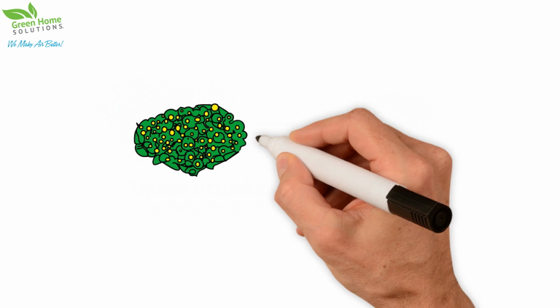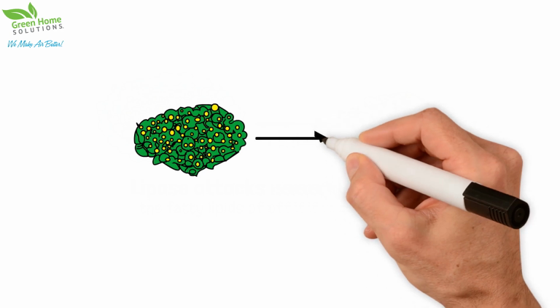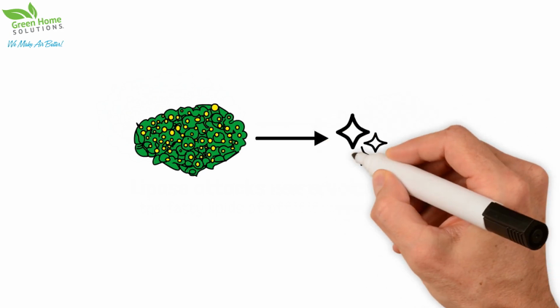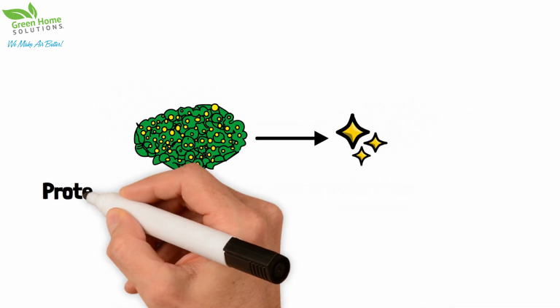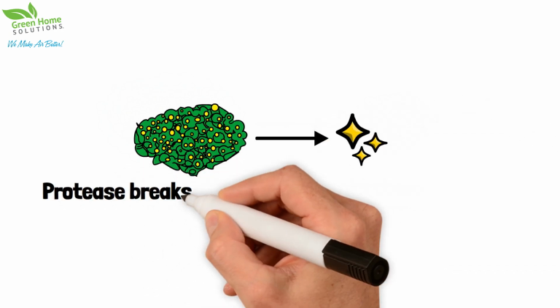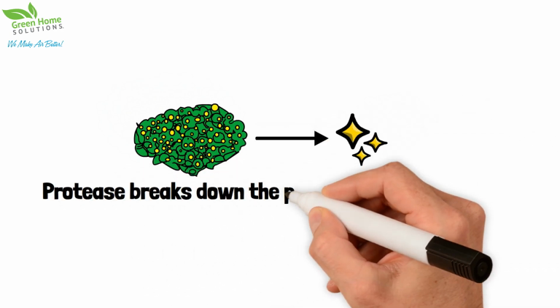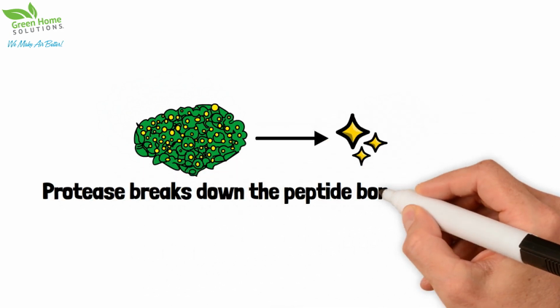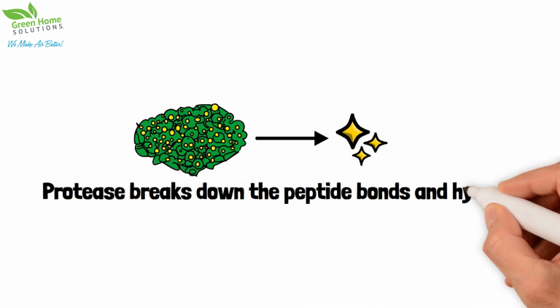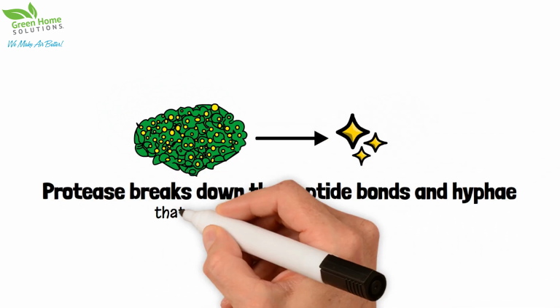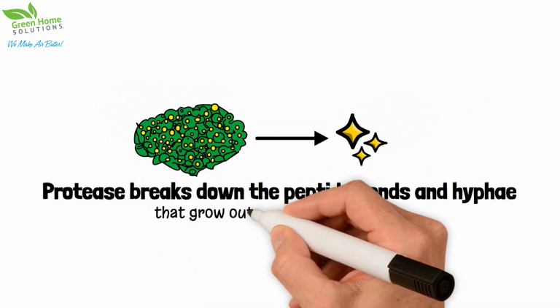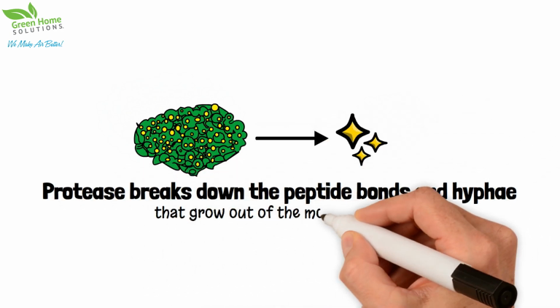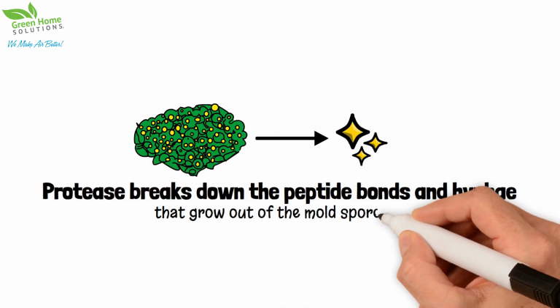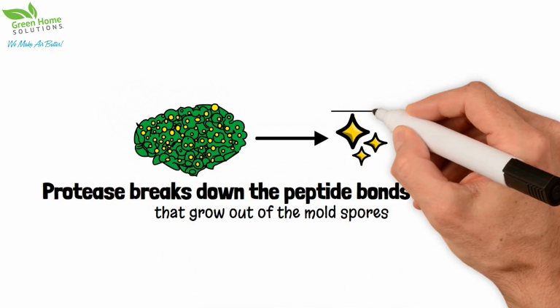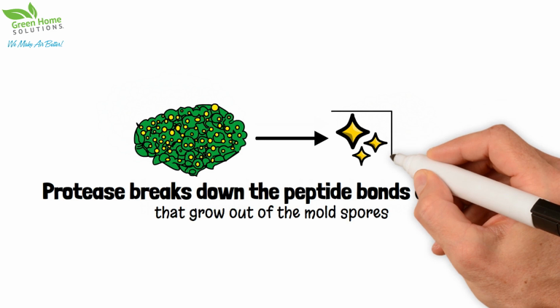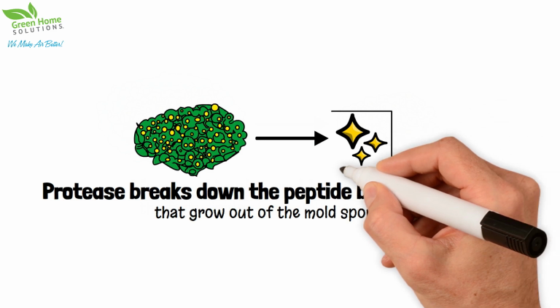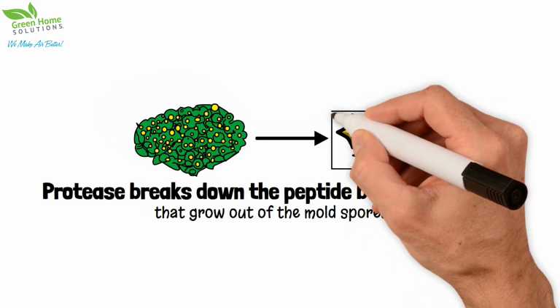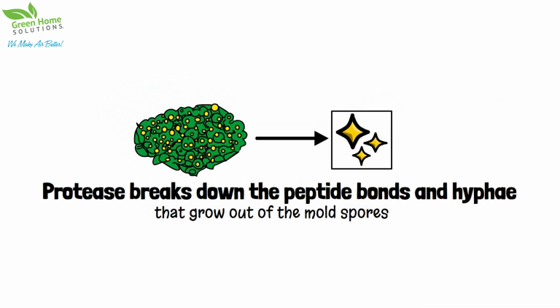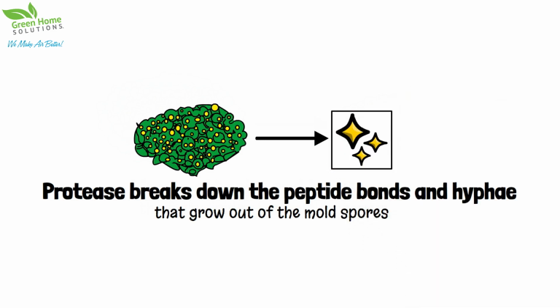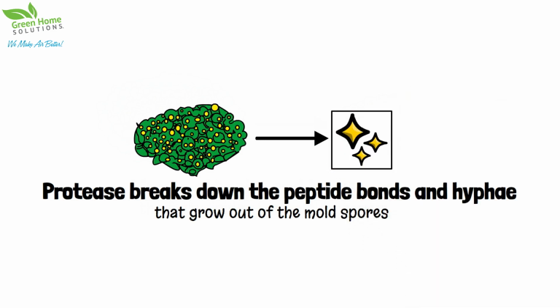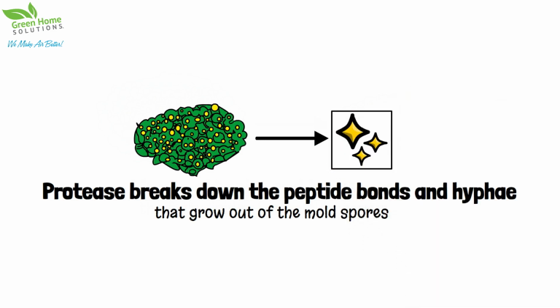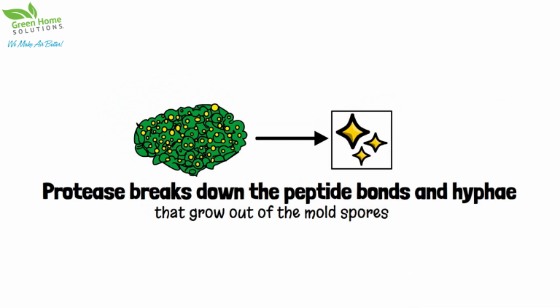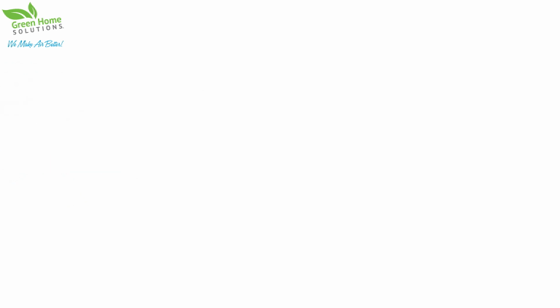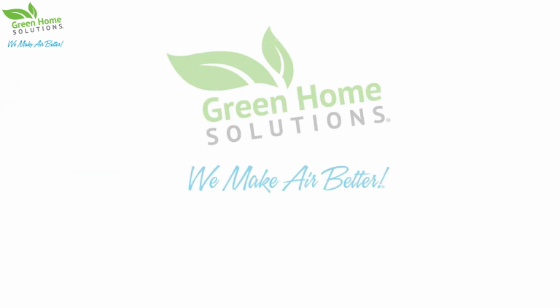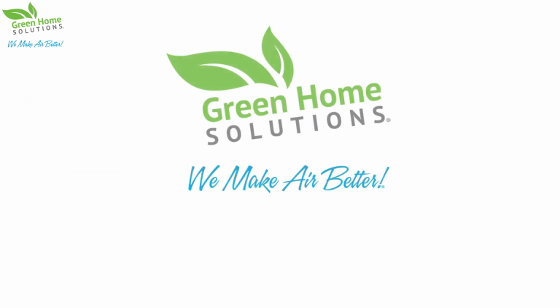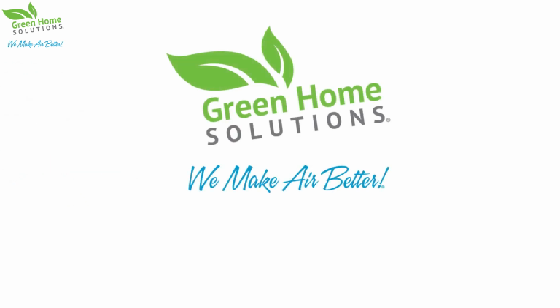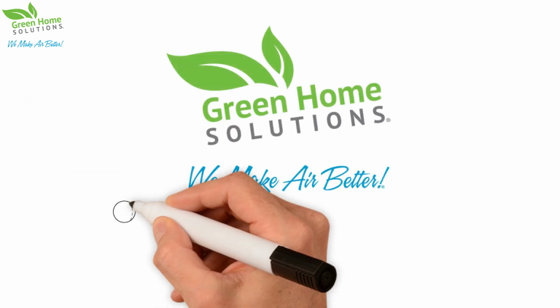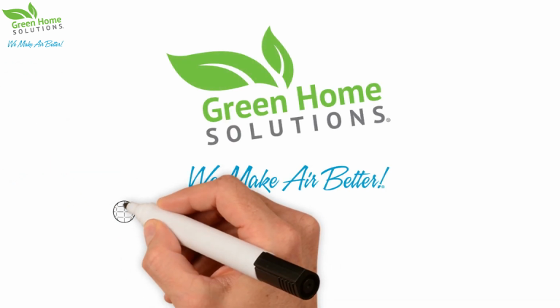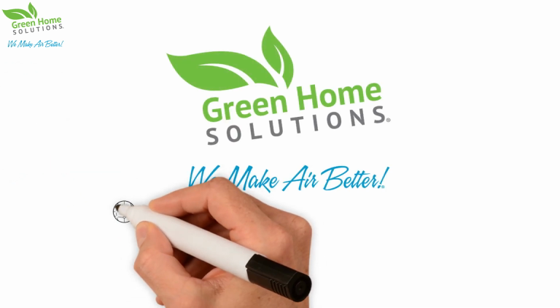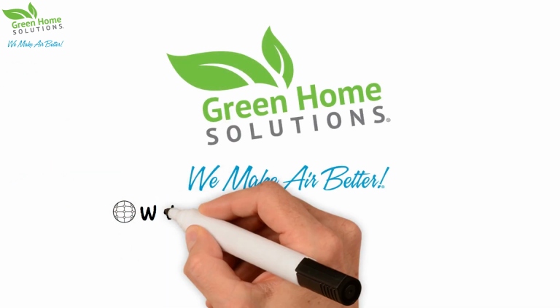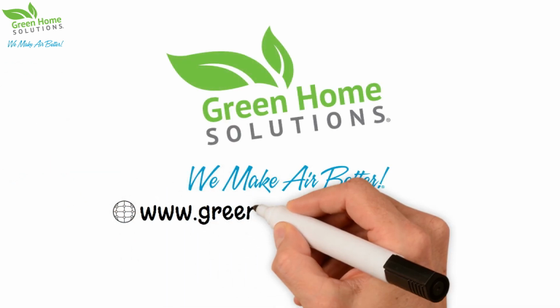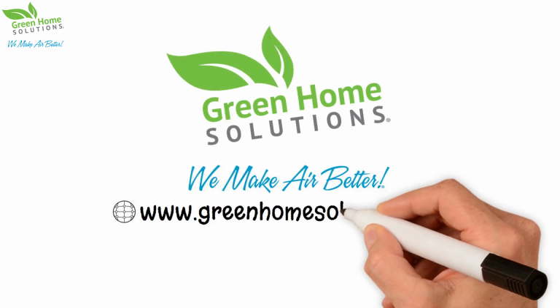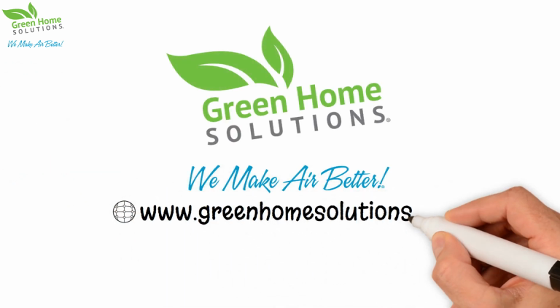Finally, protease breaks down the peptide bonds and hyphae that grow out of the mold spores, leaving just harmless amino acids. Green Home Solutions Mold Remediation — backed by science.